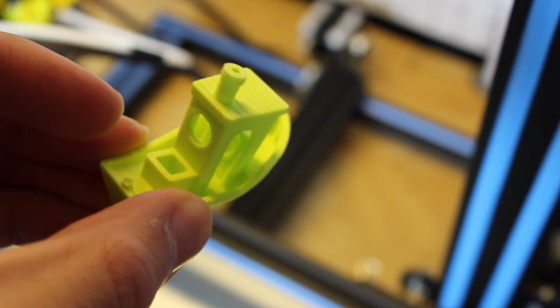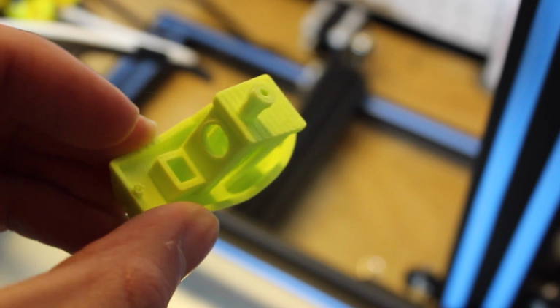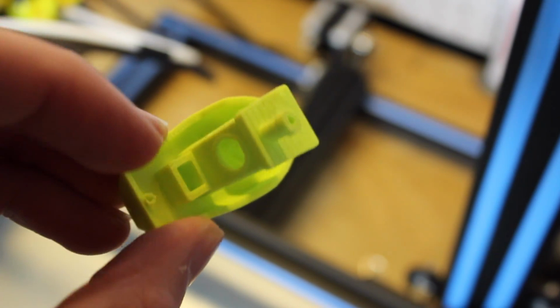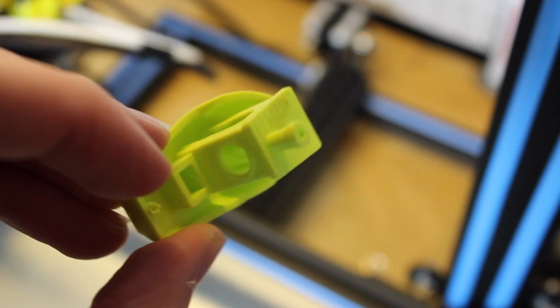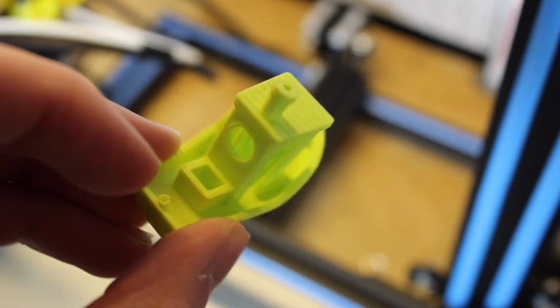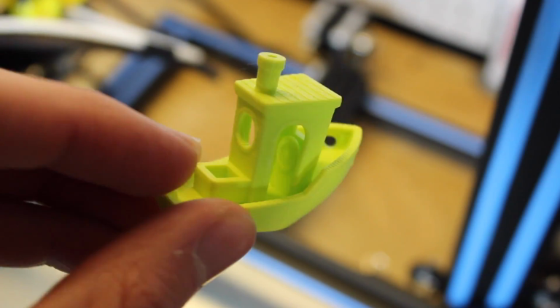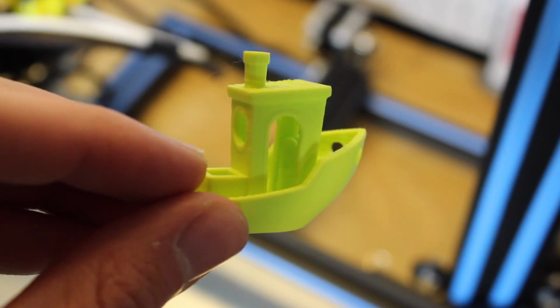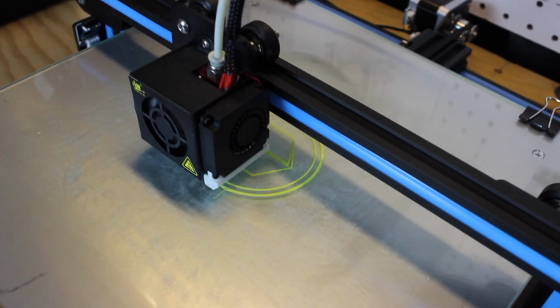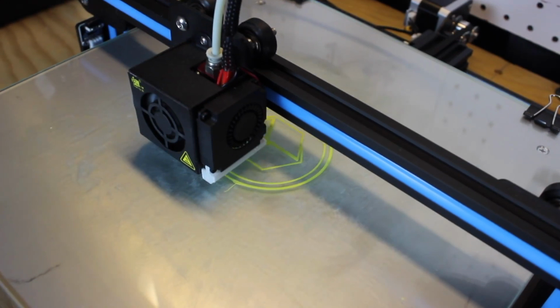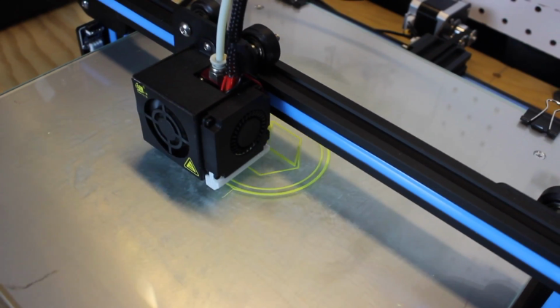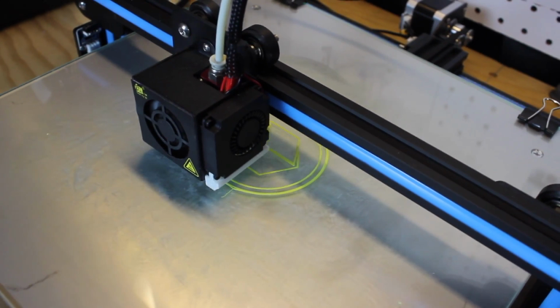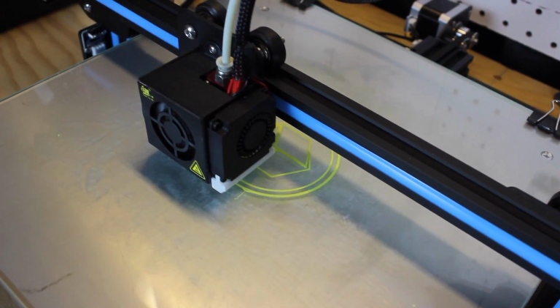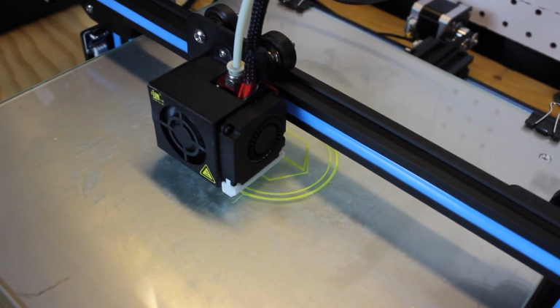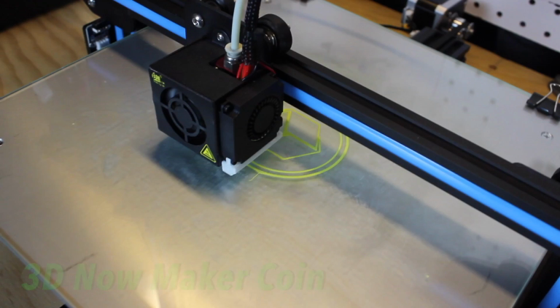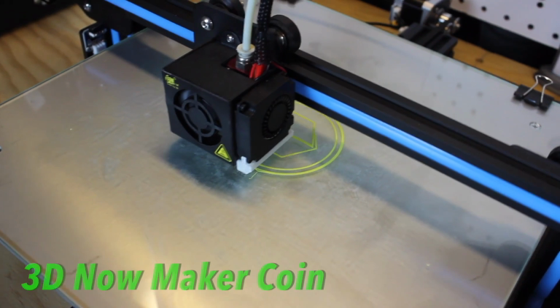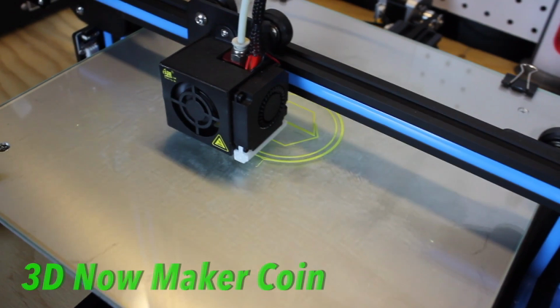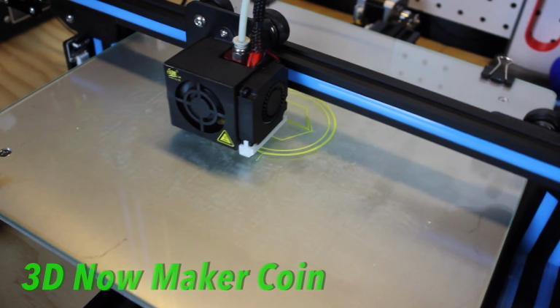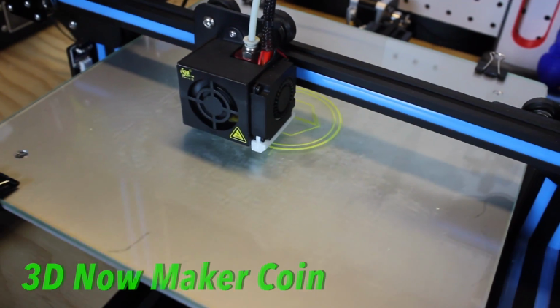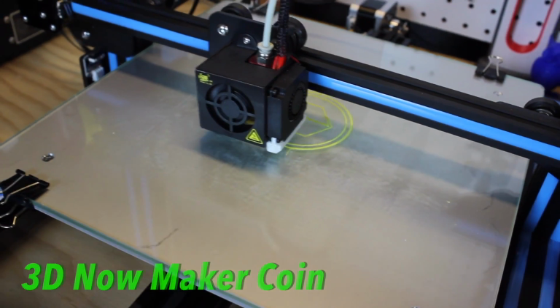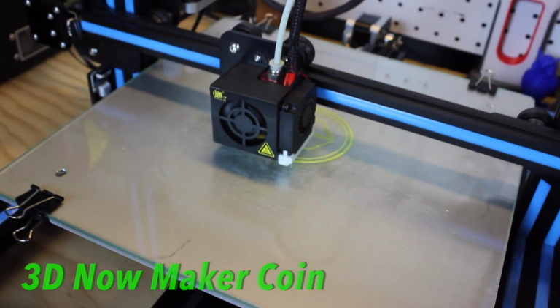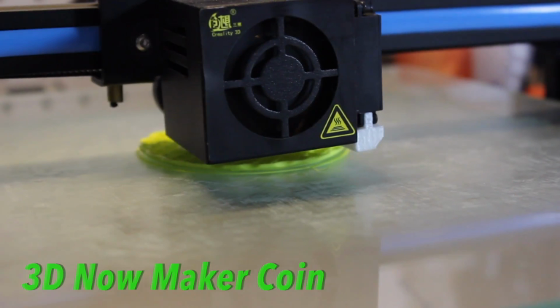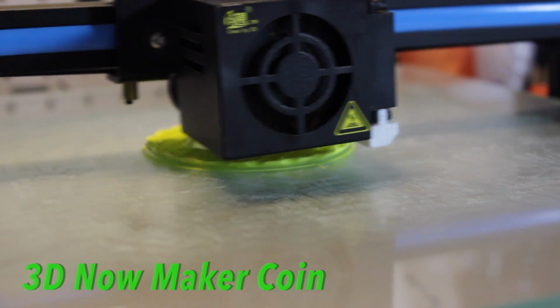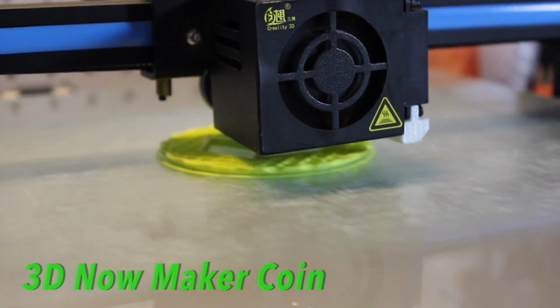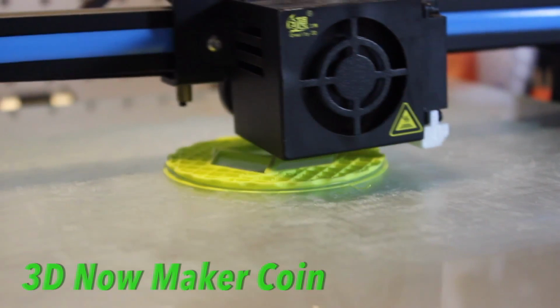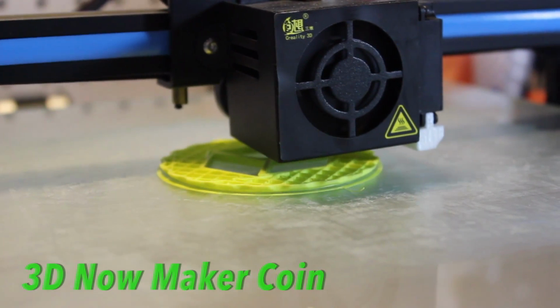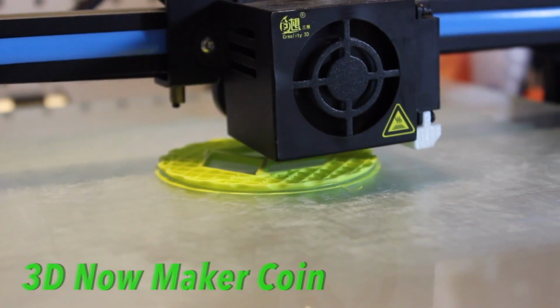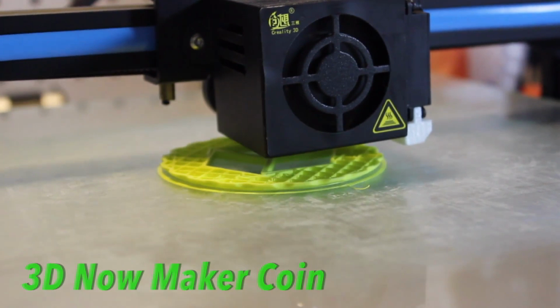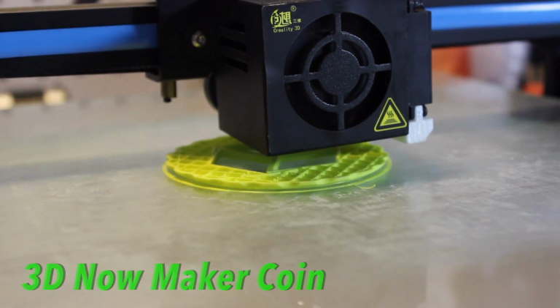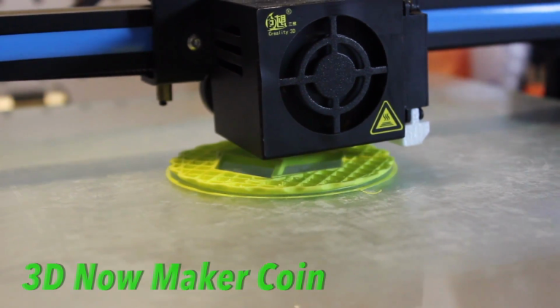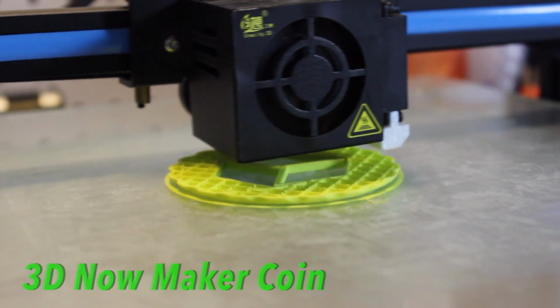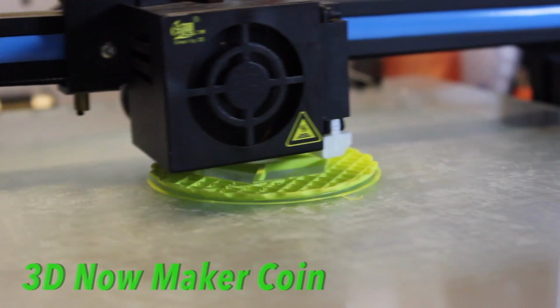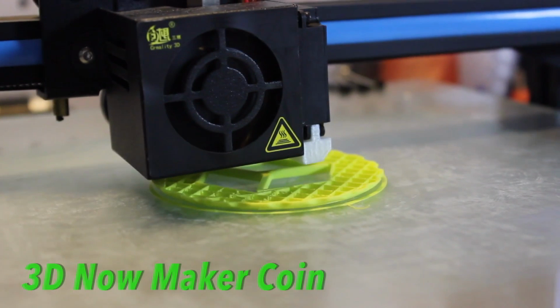My test prints included a Yoda bust as the first print. I didn't use any glue on that one, so the support for the sides of the ears fell off, but it still came out fantastic.